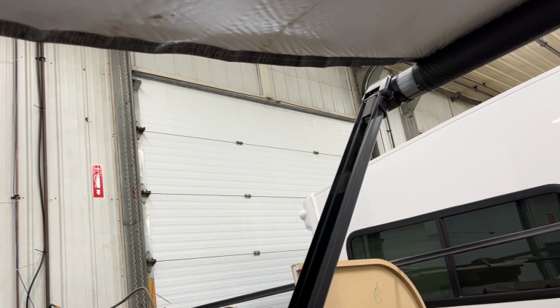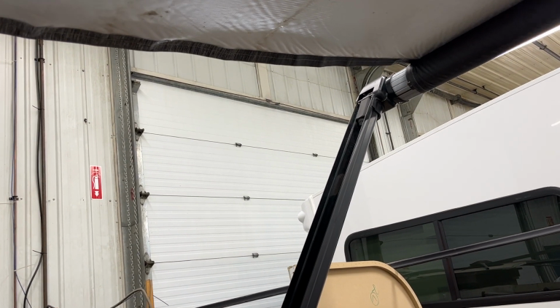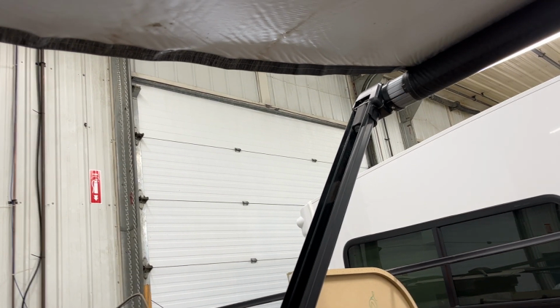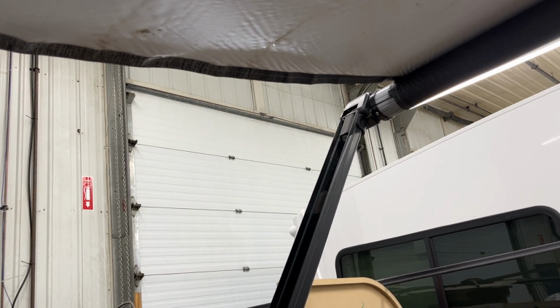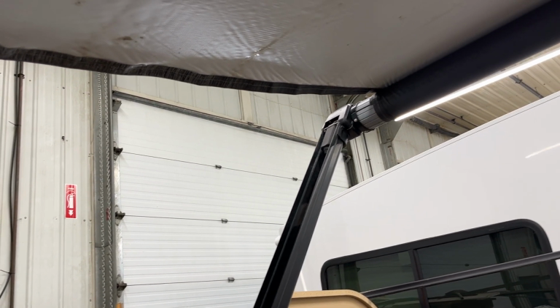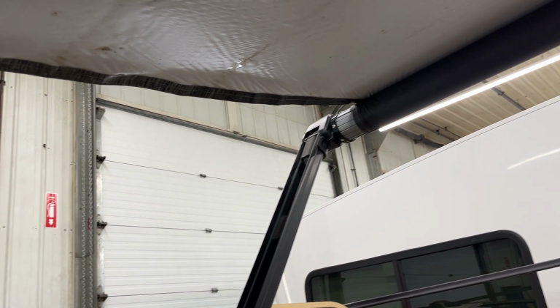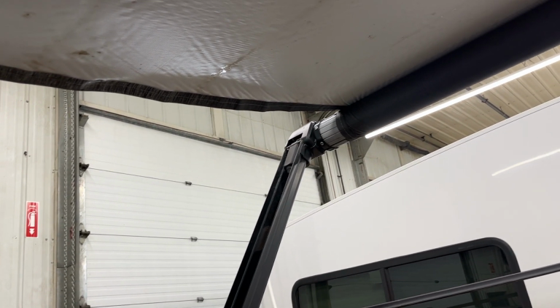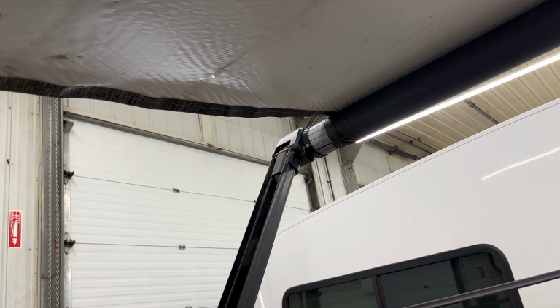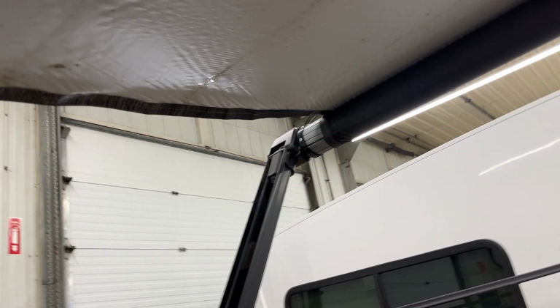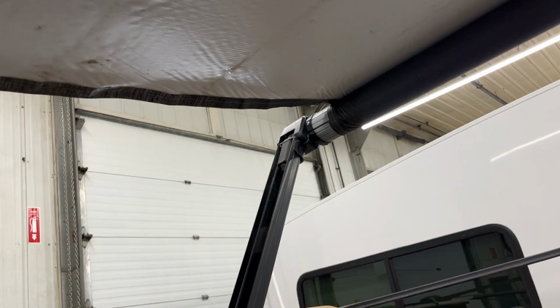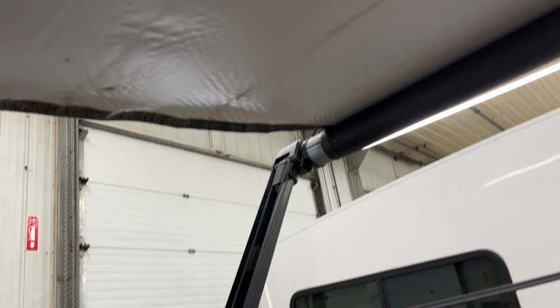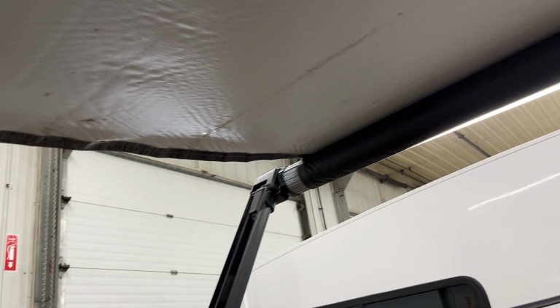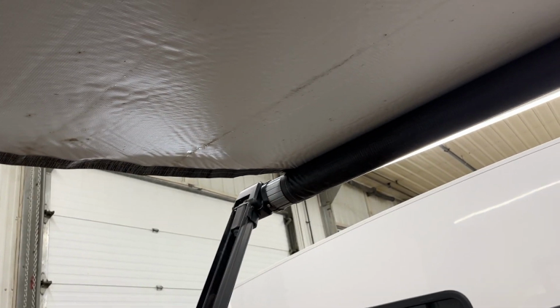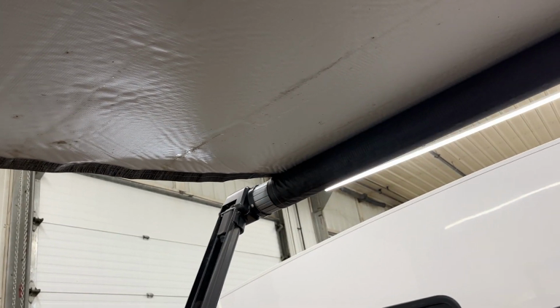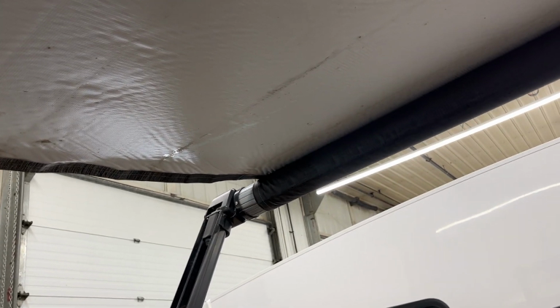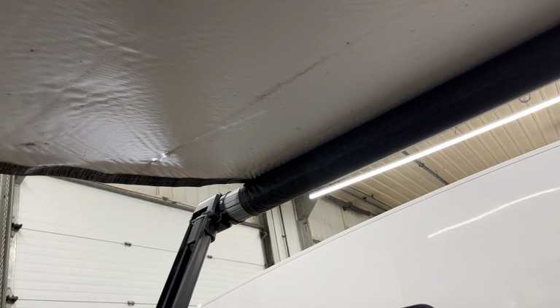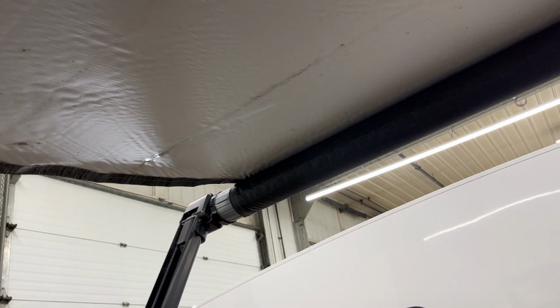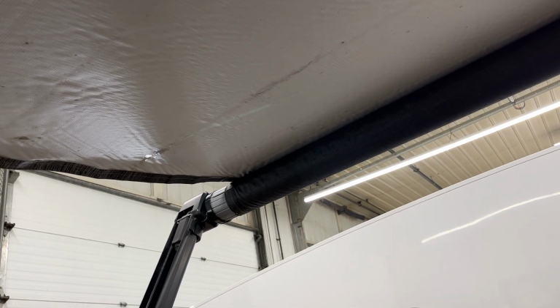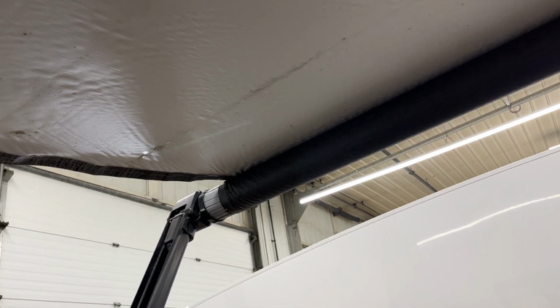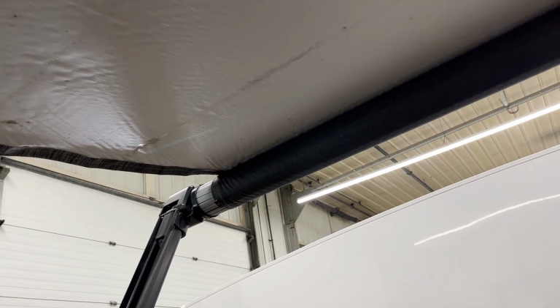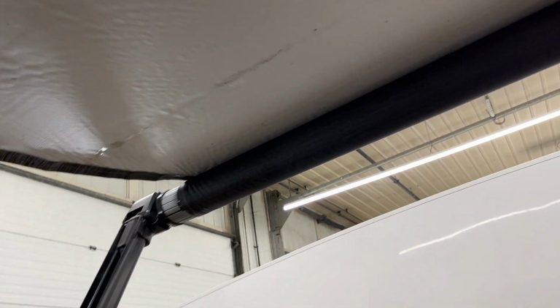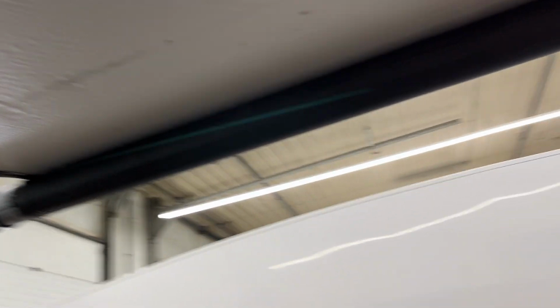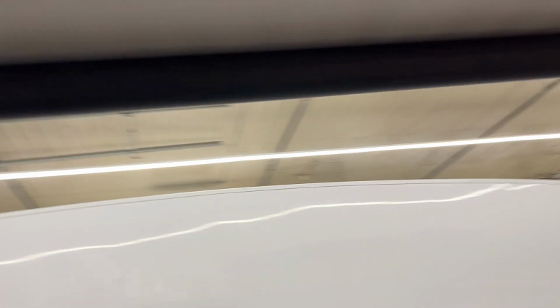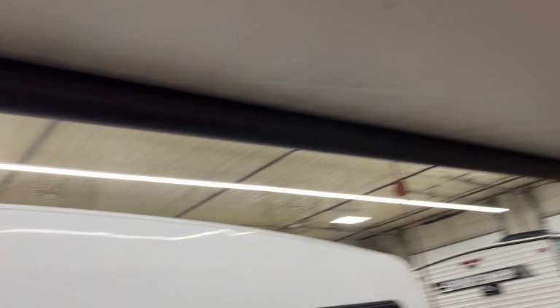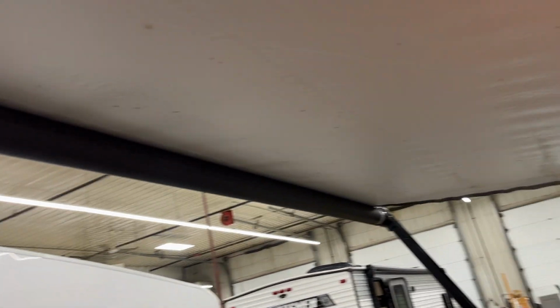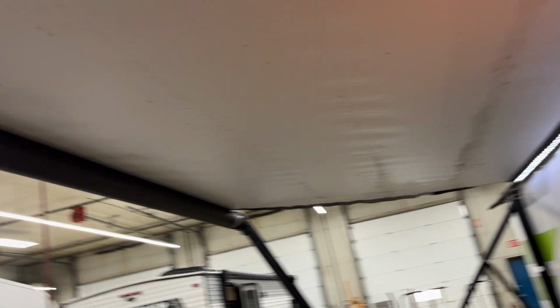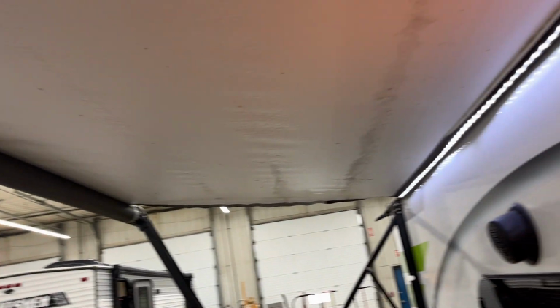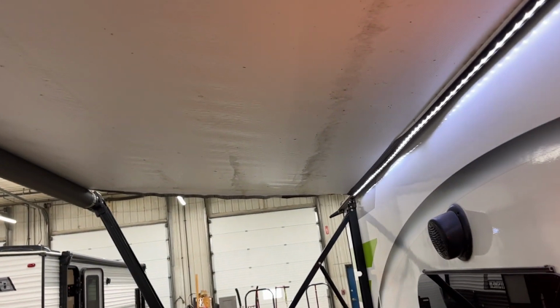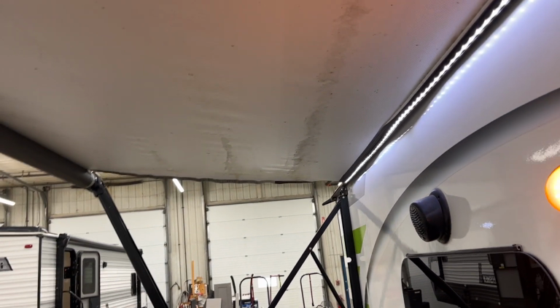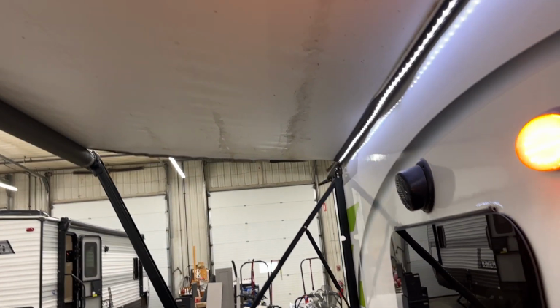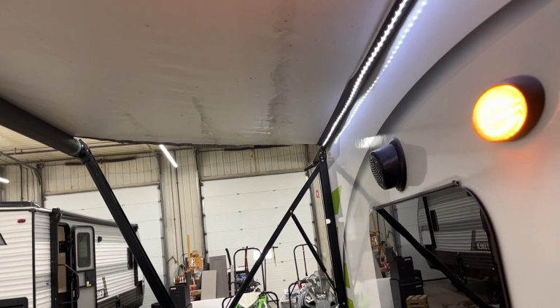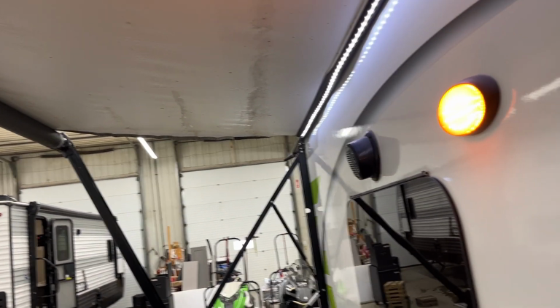Again, just watch to make sure your fabric is underneath the top of the tube. Also keep in mind: once you get up to about 15-20 kilometers an hour of wind, the awning is catching all that — so just bring it back in so you're not risking bending your arms.